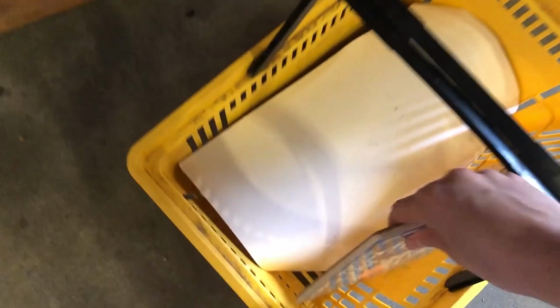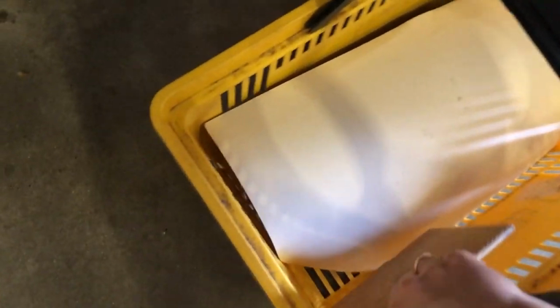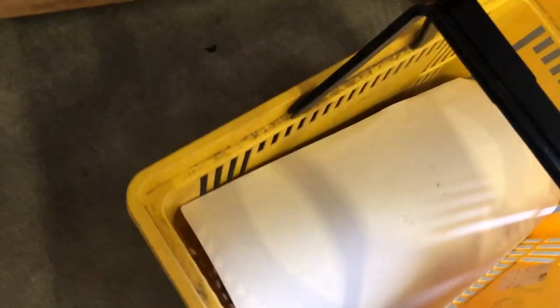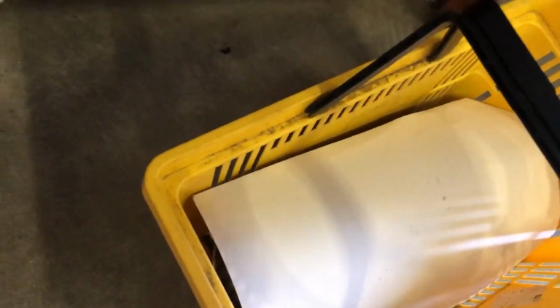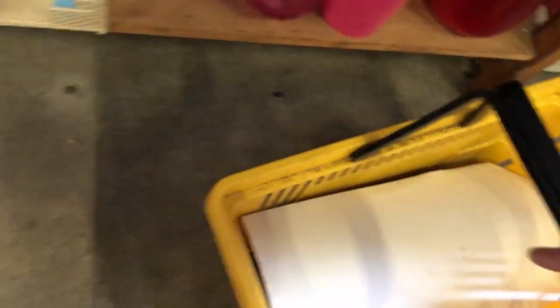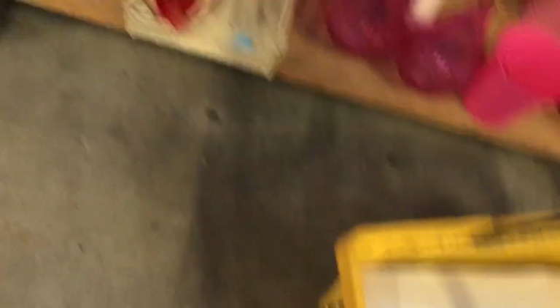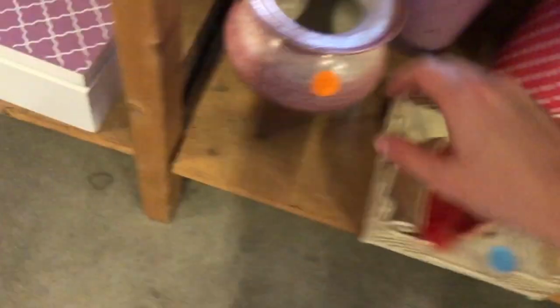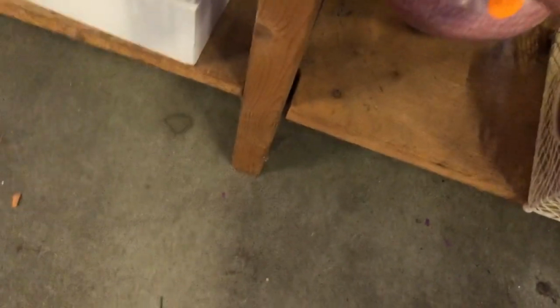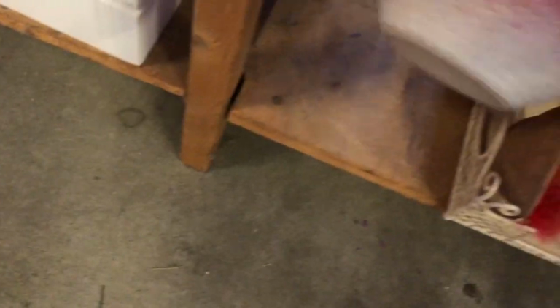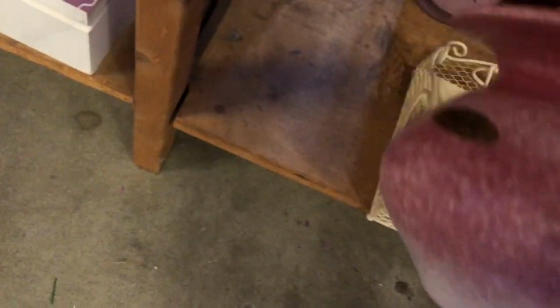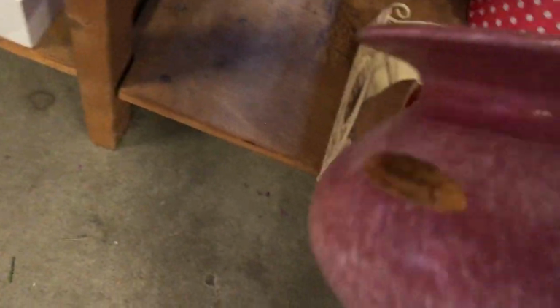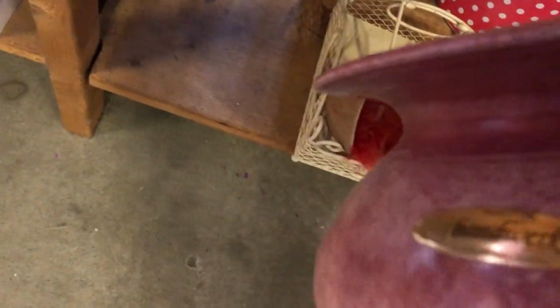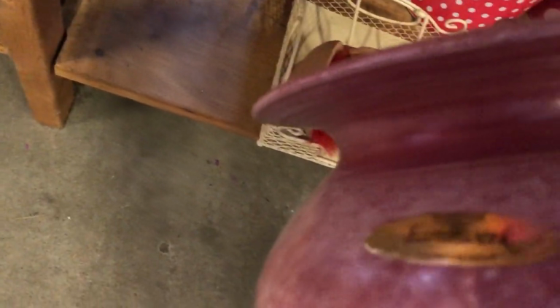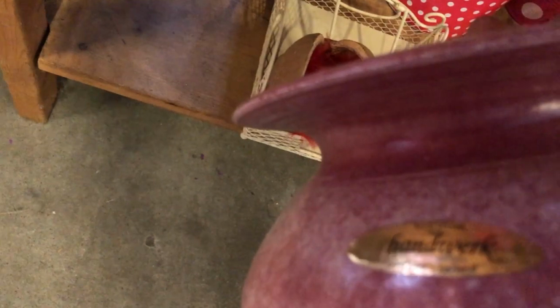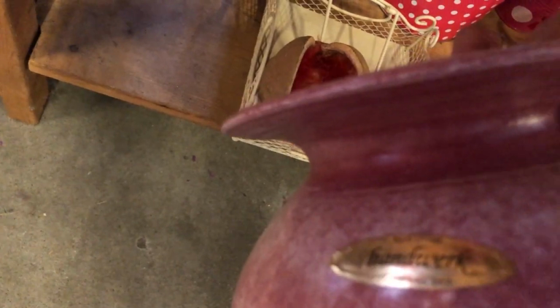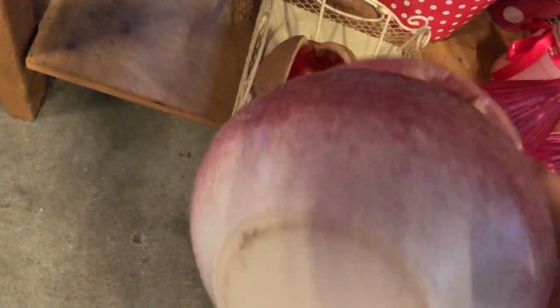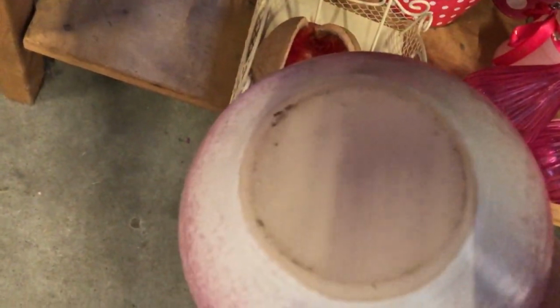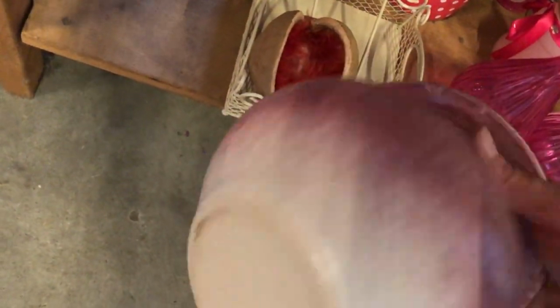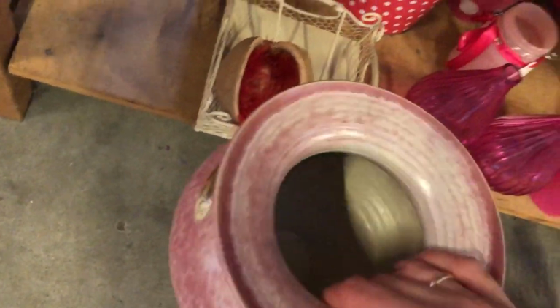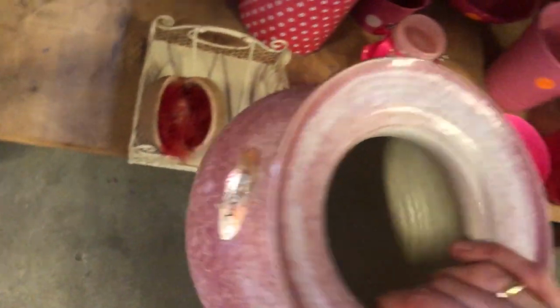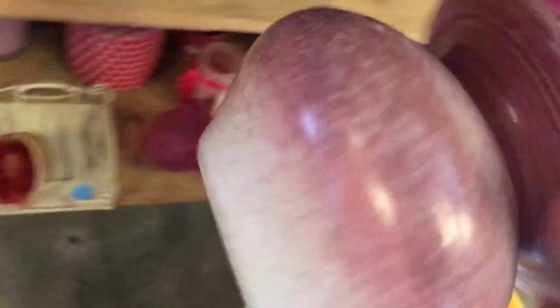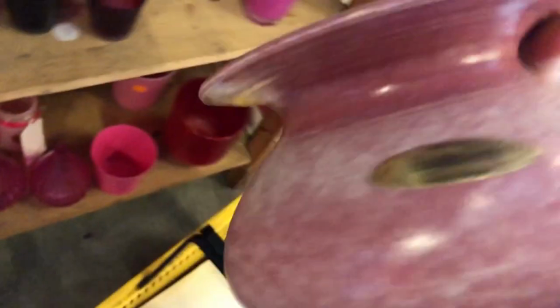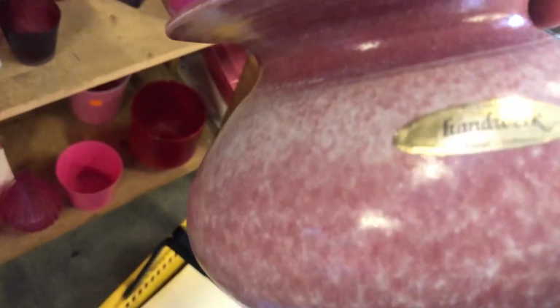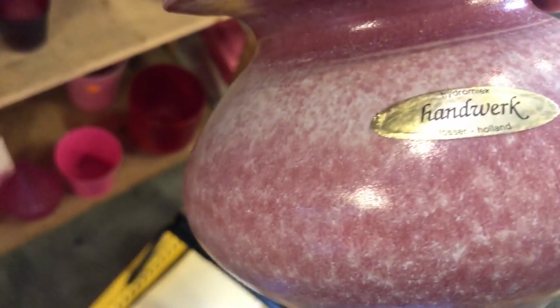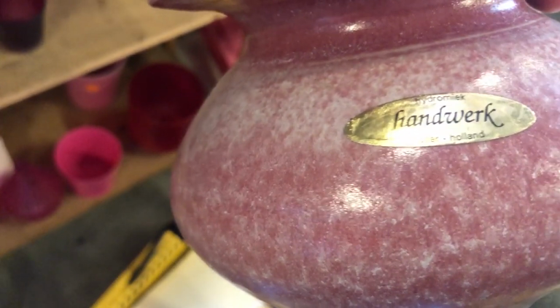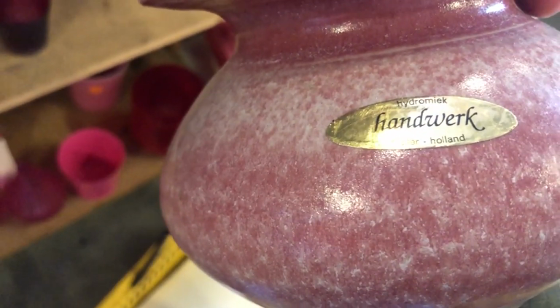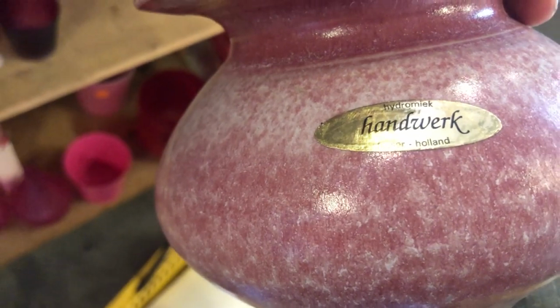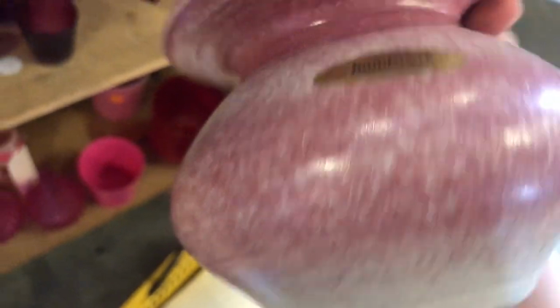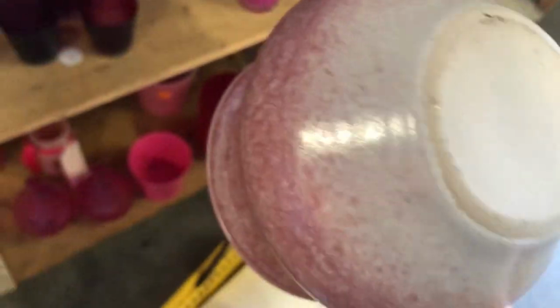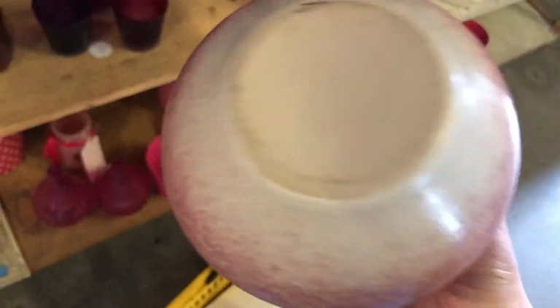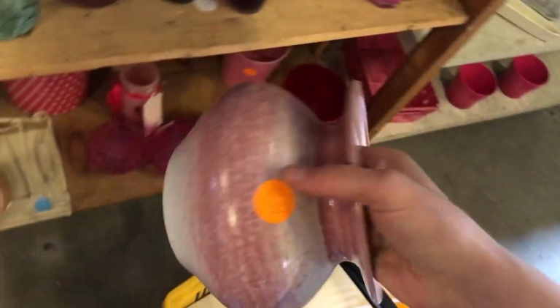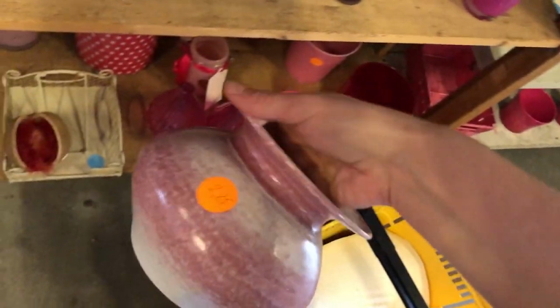This vase is by Hedro Meek, which is — or was — a Dutch pottery studio. This is a 1980s vase, but I really love the dusty pink color so much, so I put it in my basket.